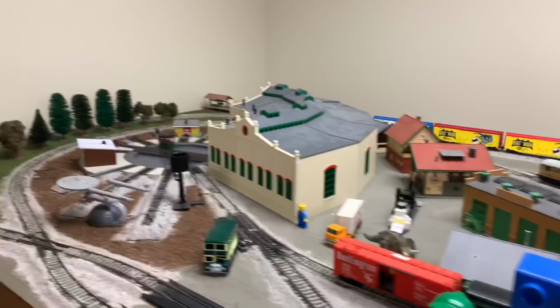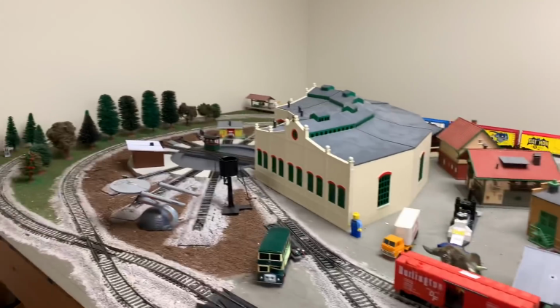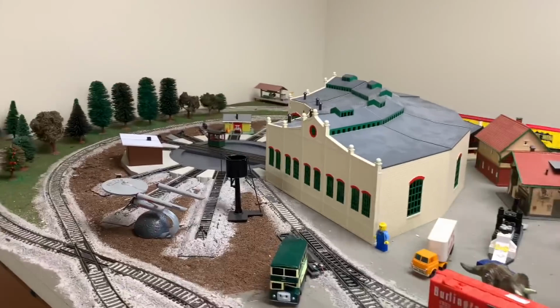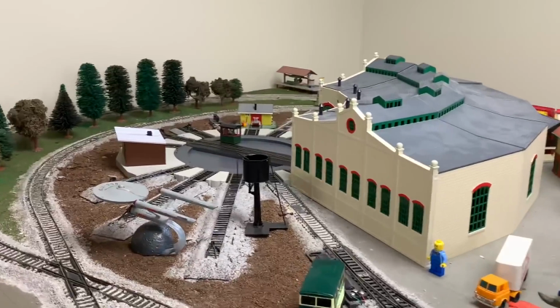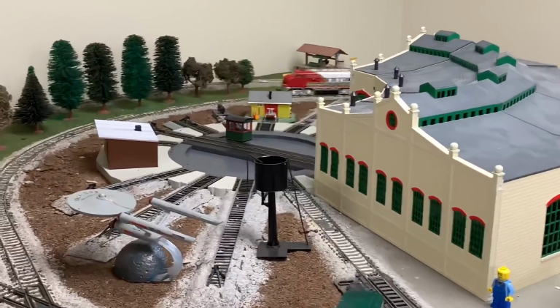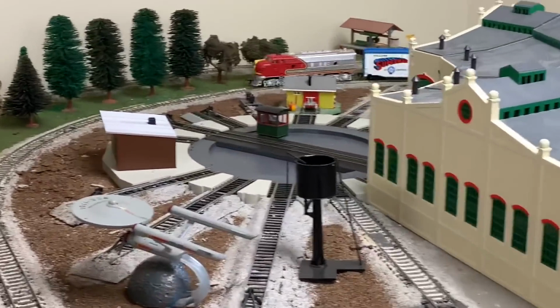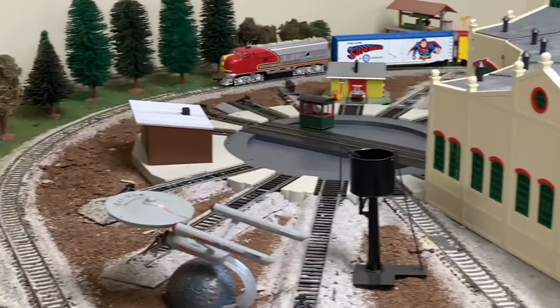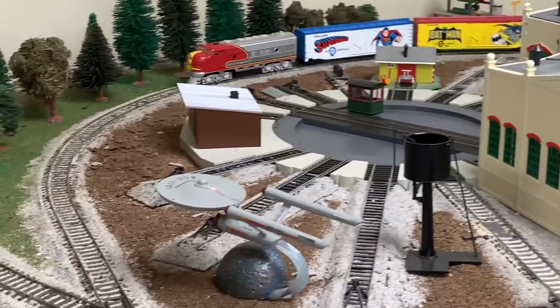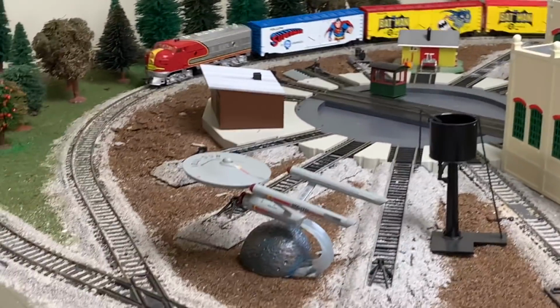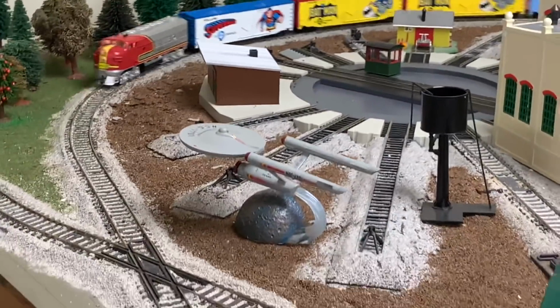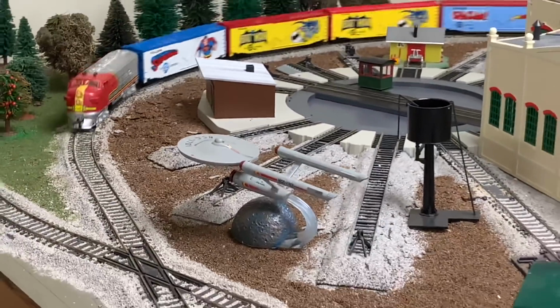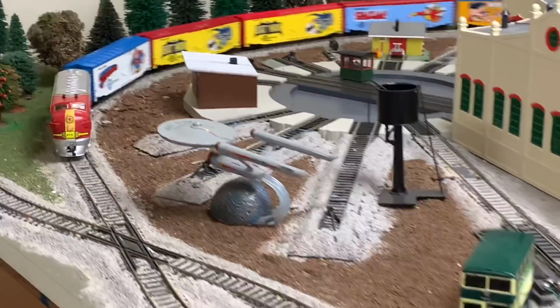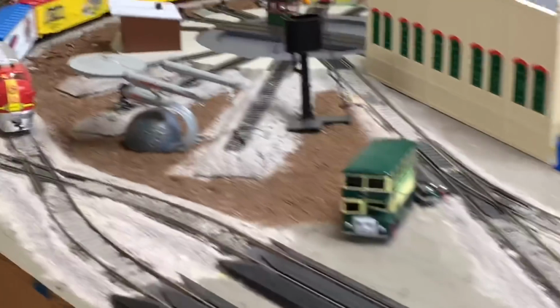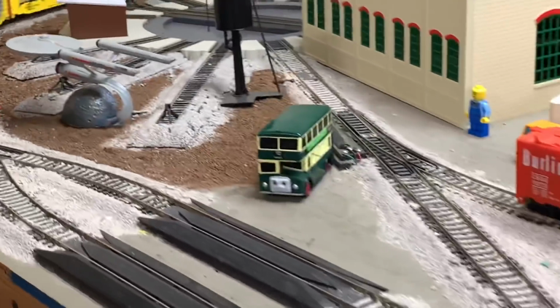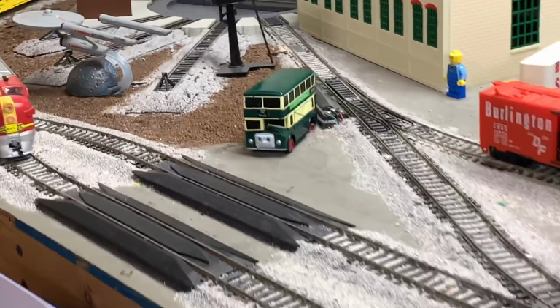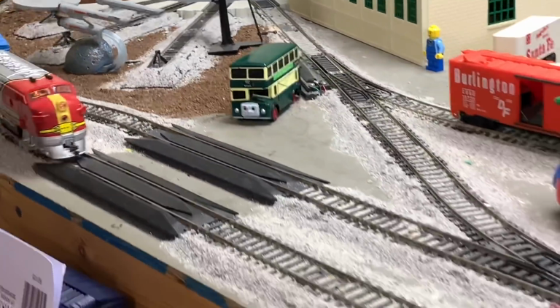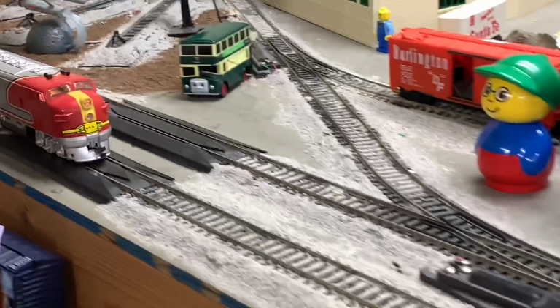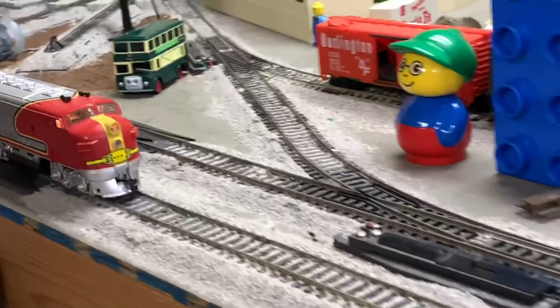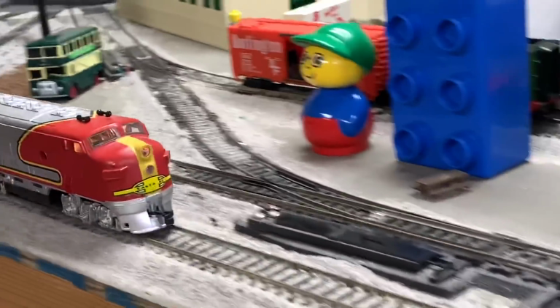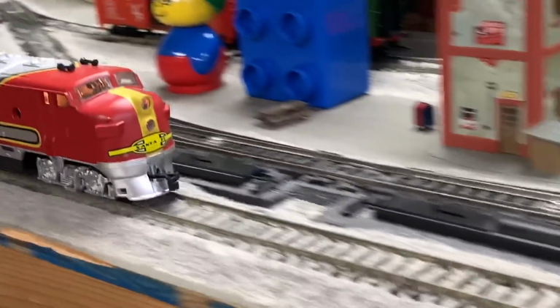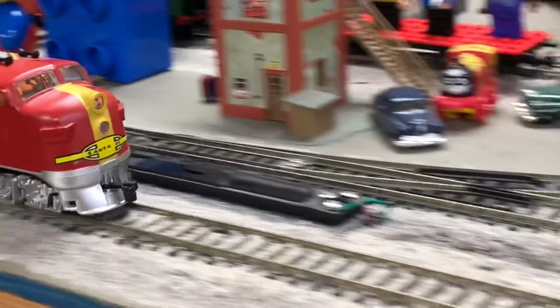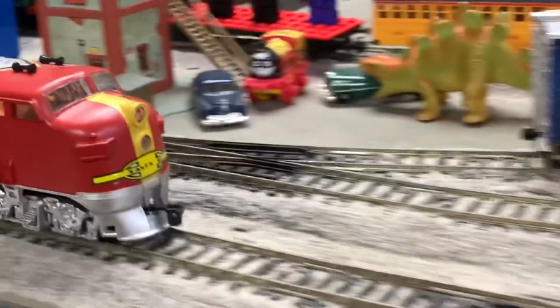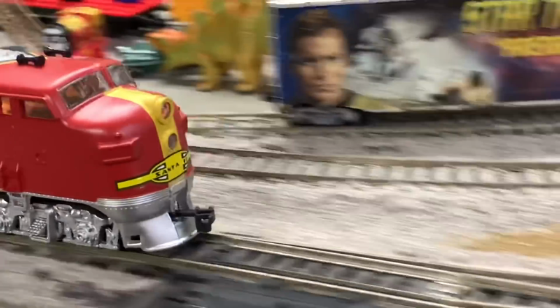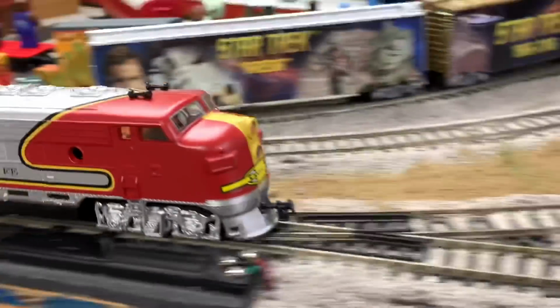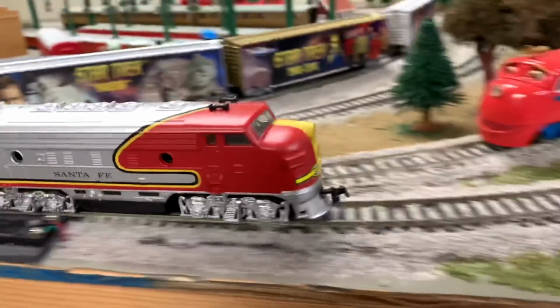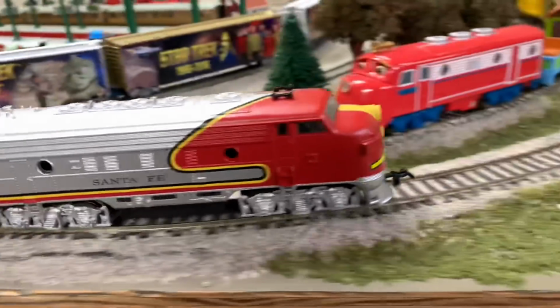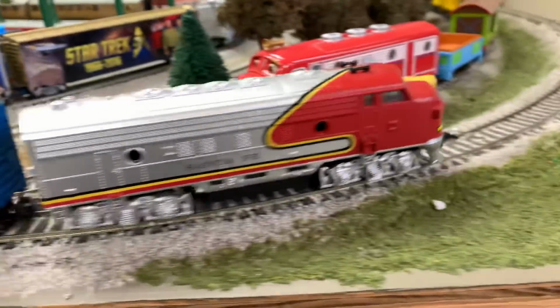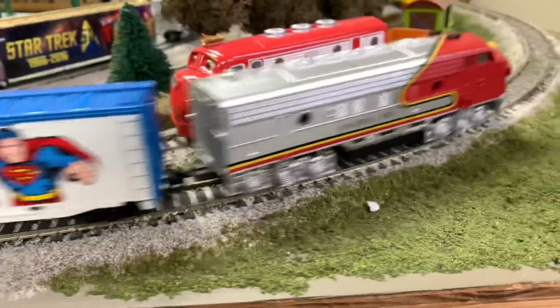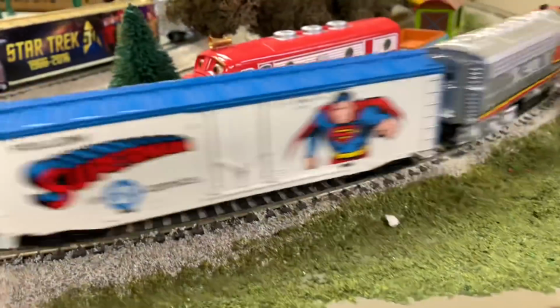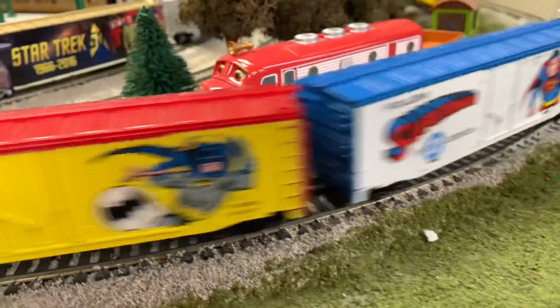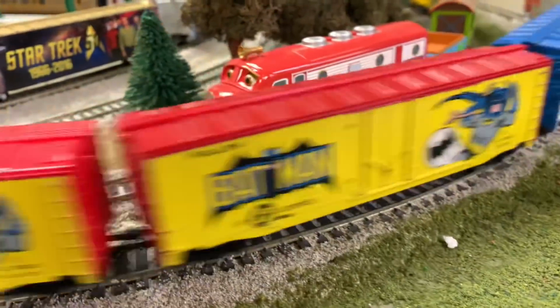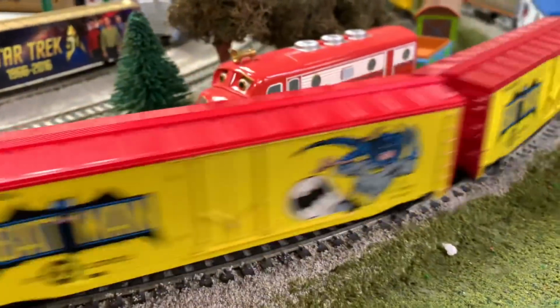Let's see if I can zoom in. Takes up about four times as much data to record in 4K. I'm zooming in, zooming out. Nice.